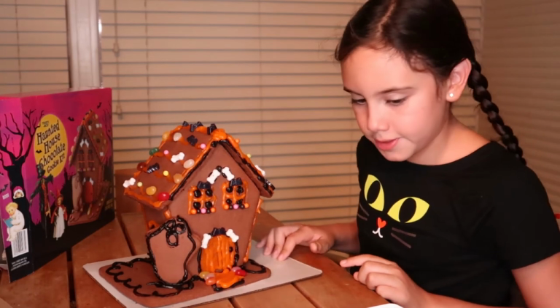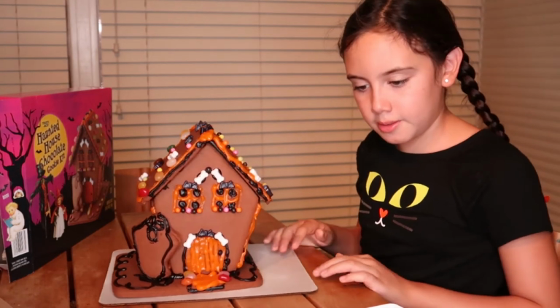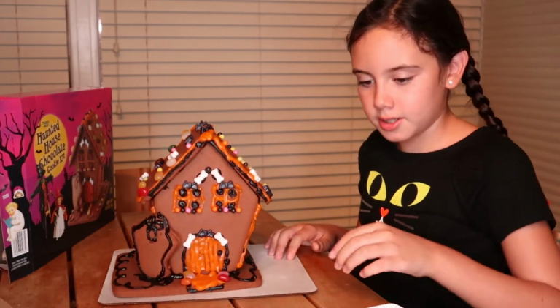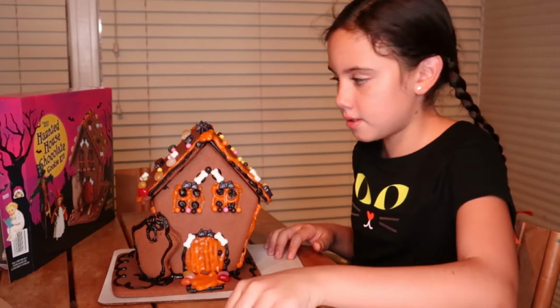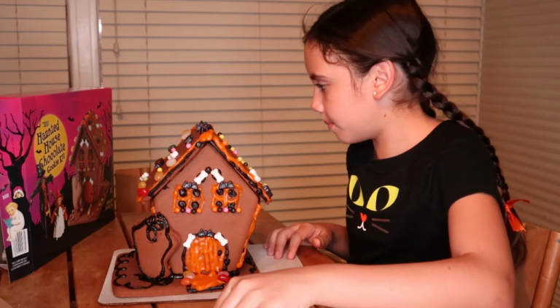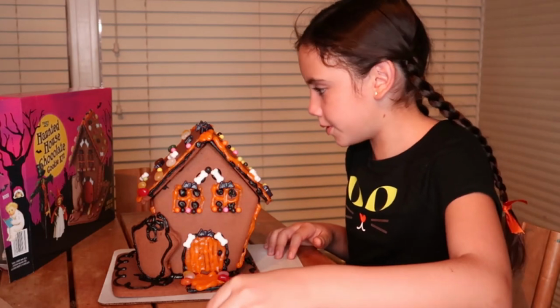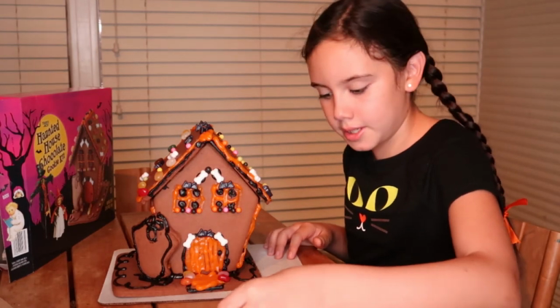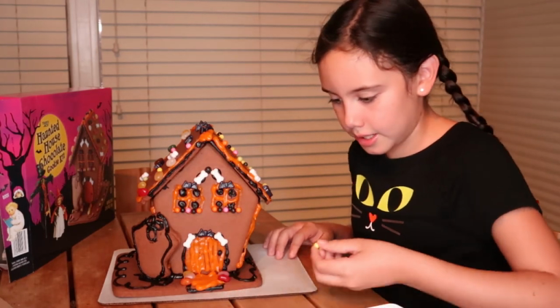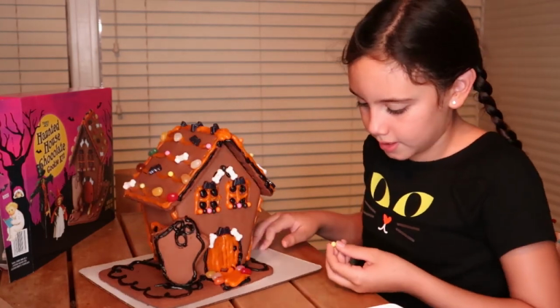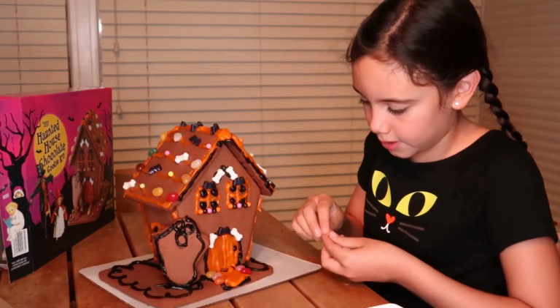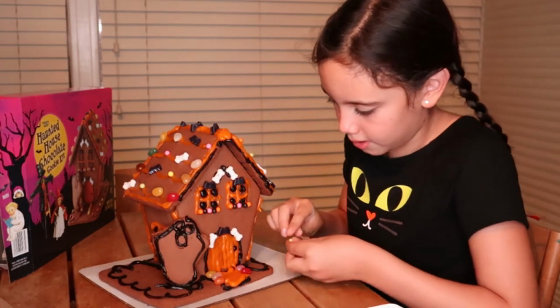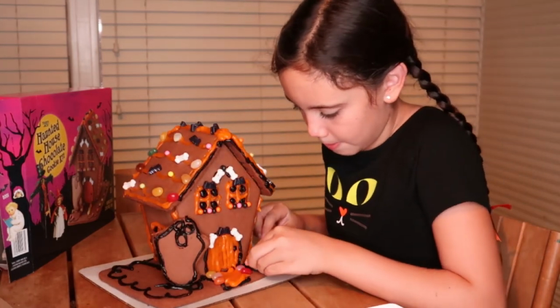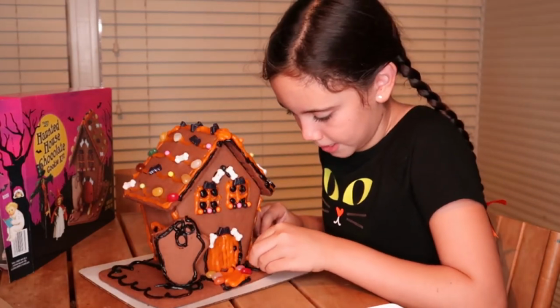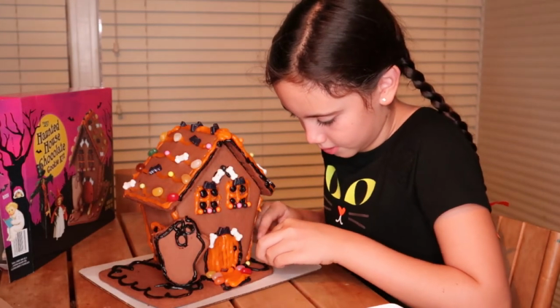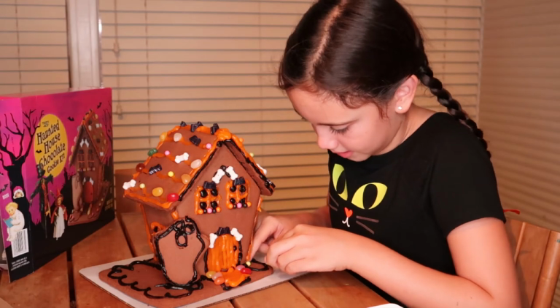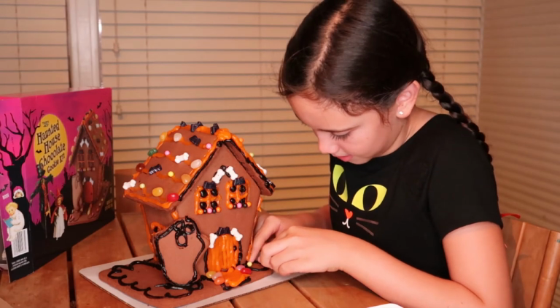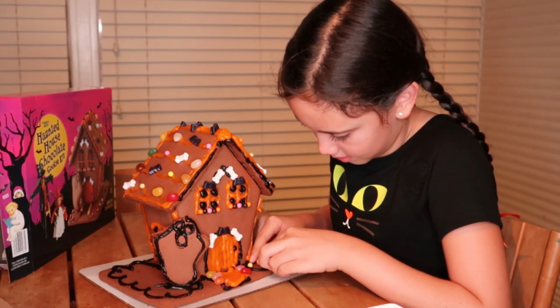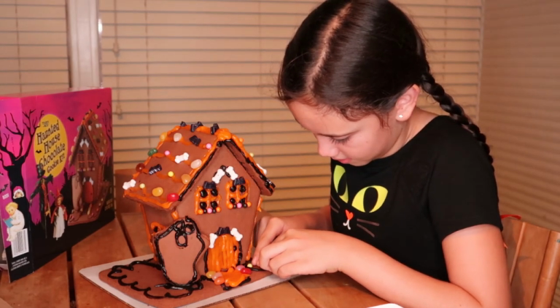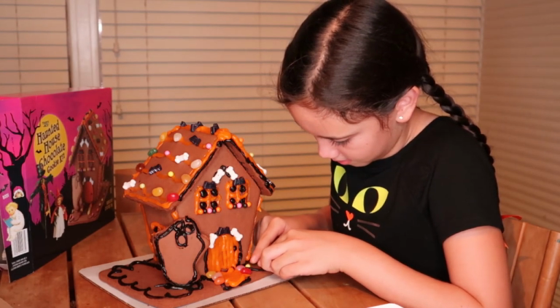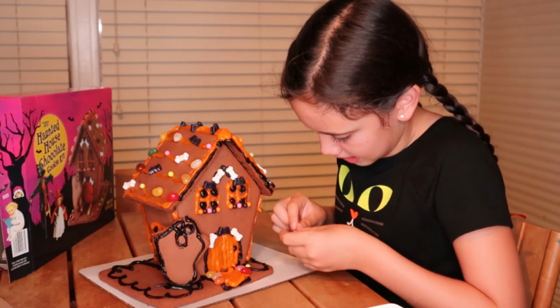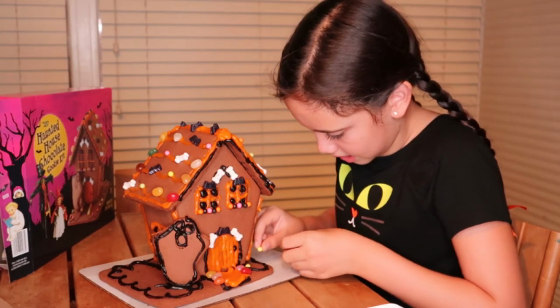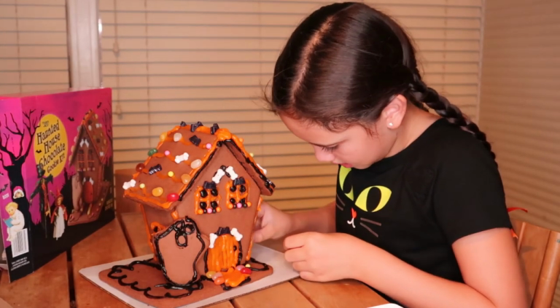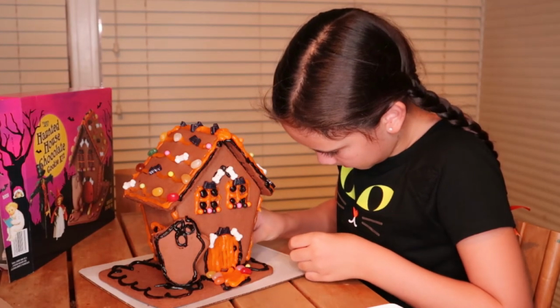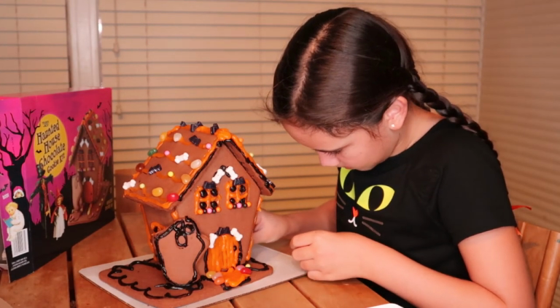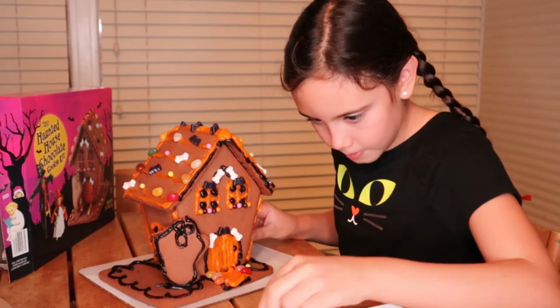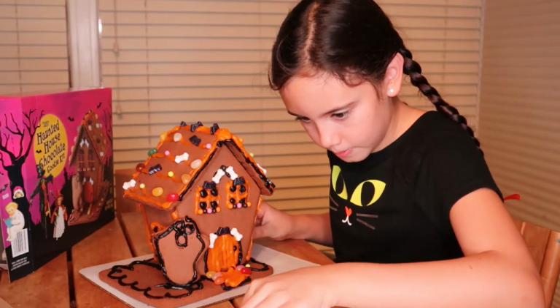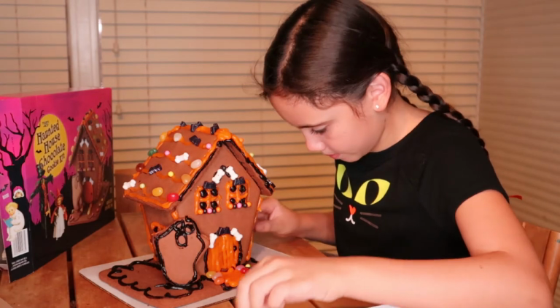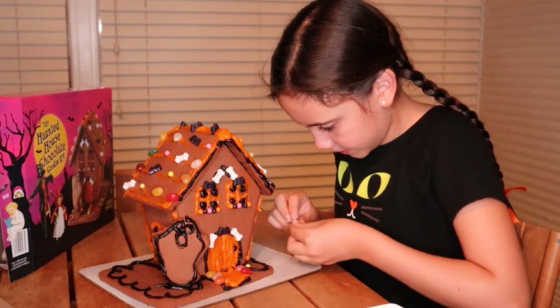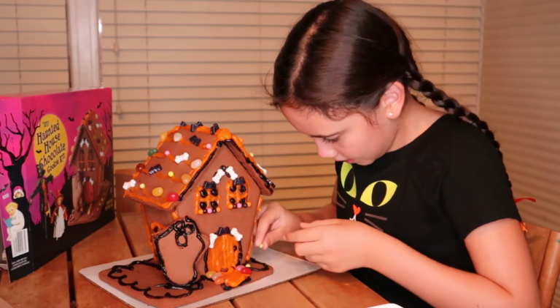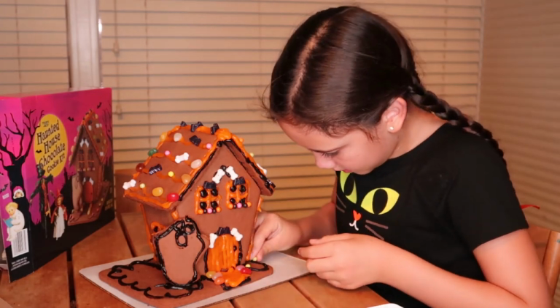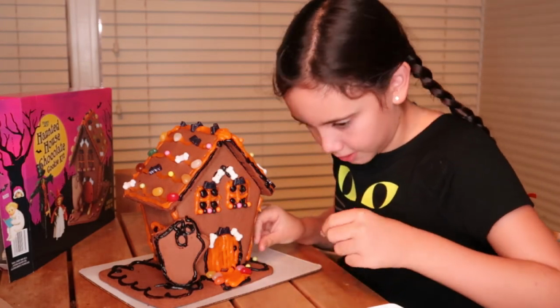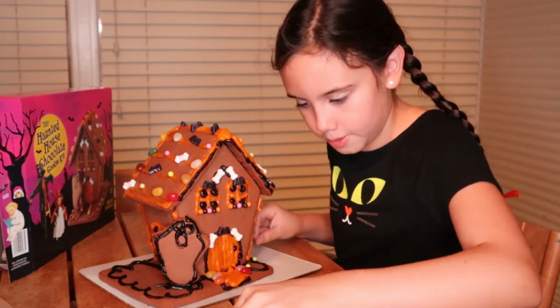Now we're just going to do the rest — decorate the rest of it with beads. You can do whatever colors you want. I'm not going to follow the serving suggestion at this point.